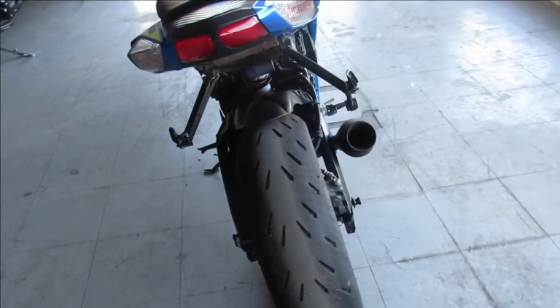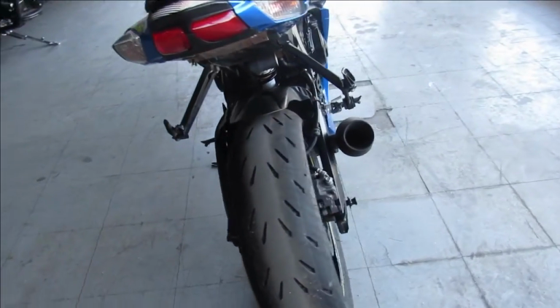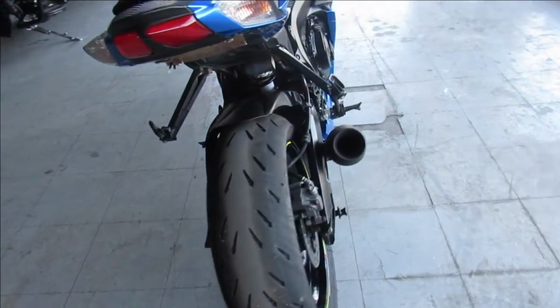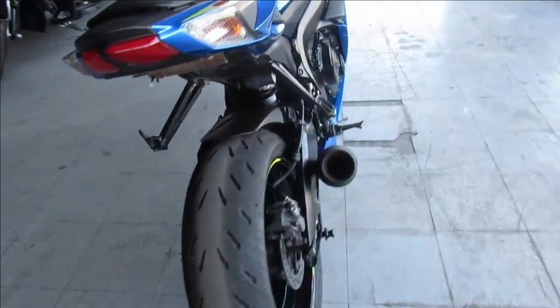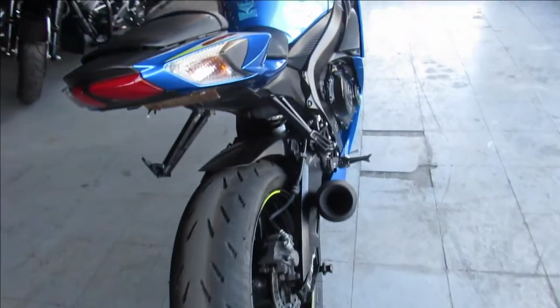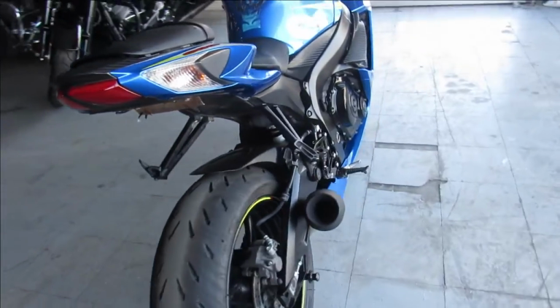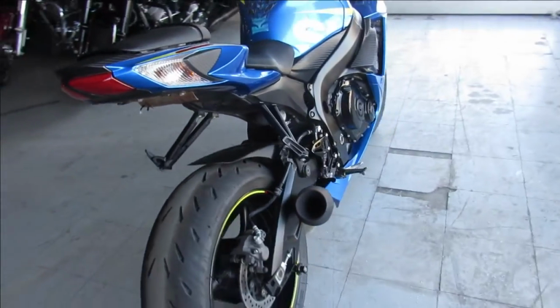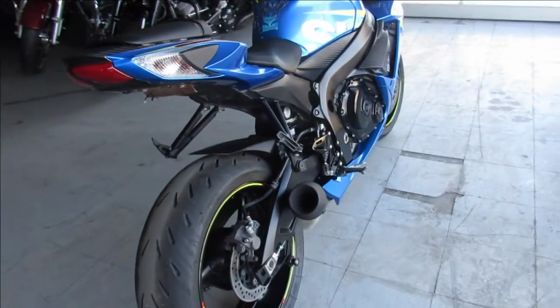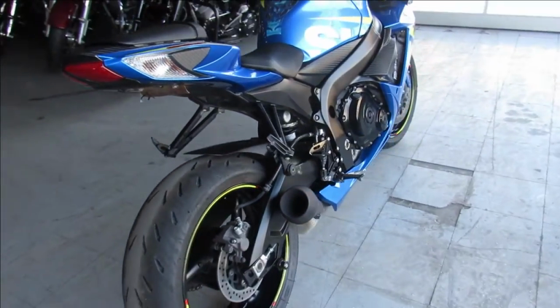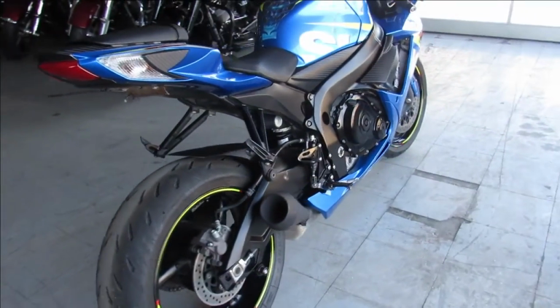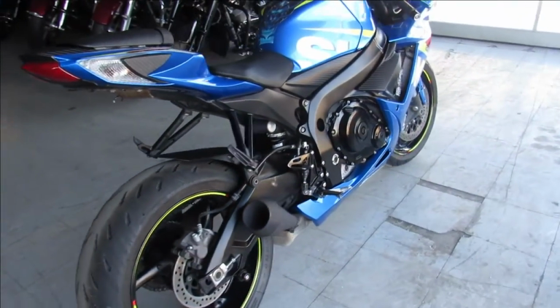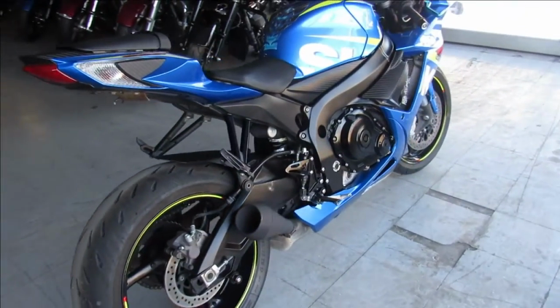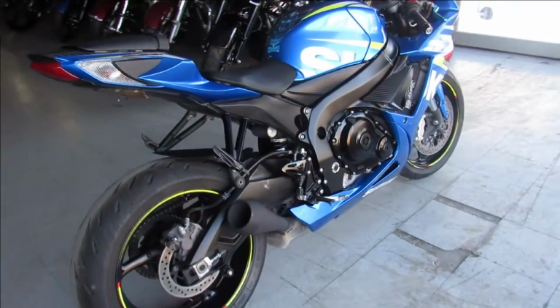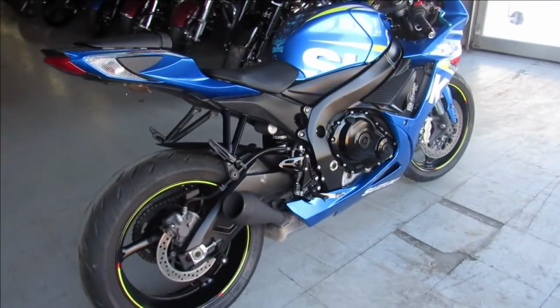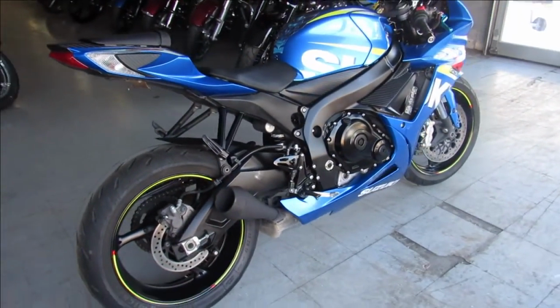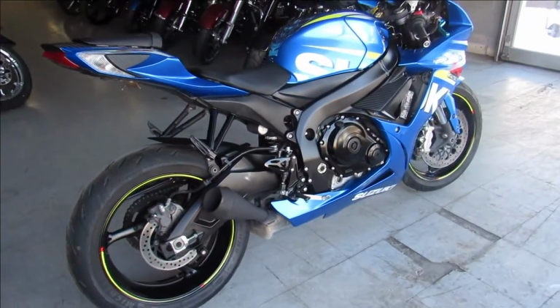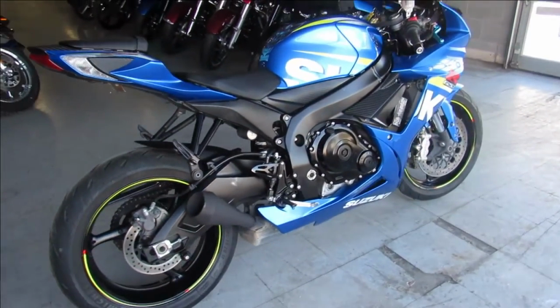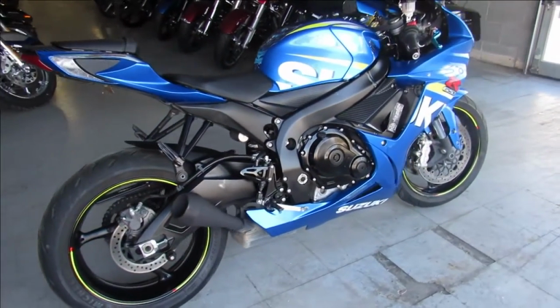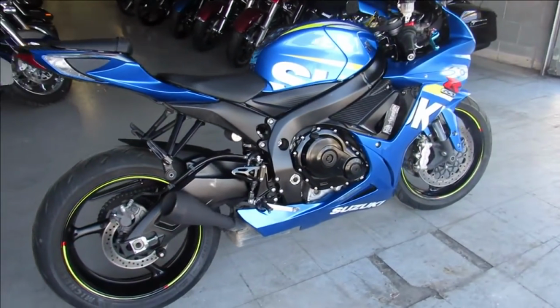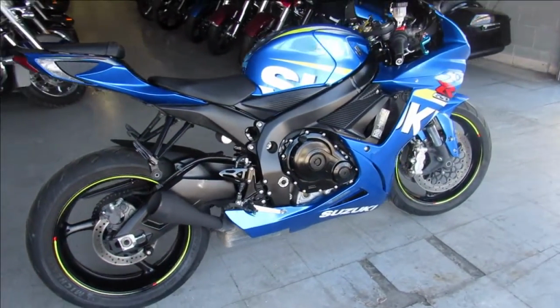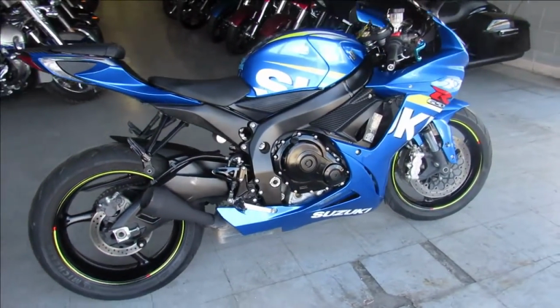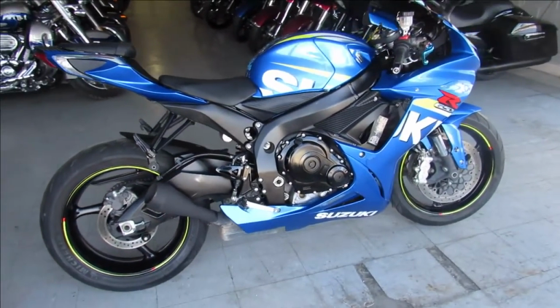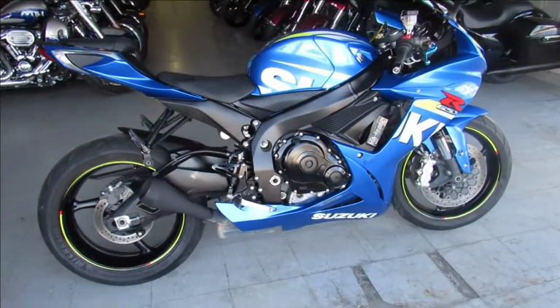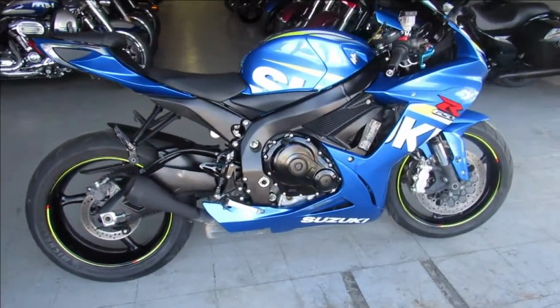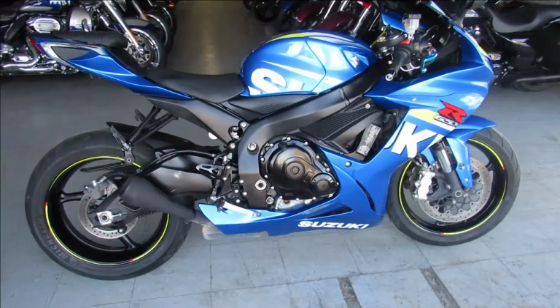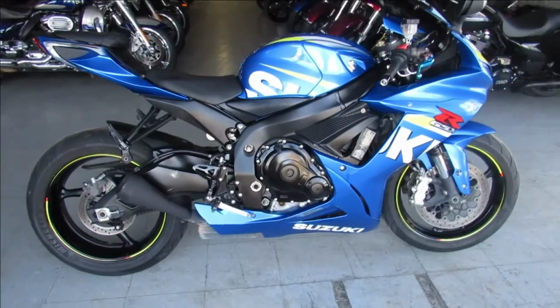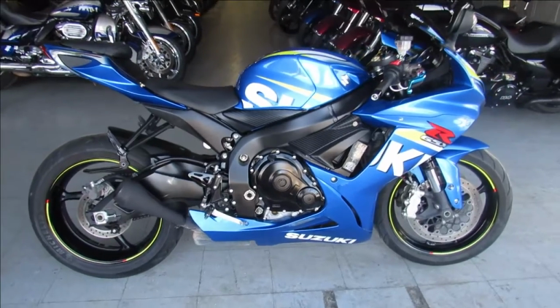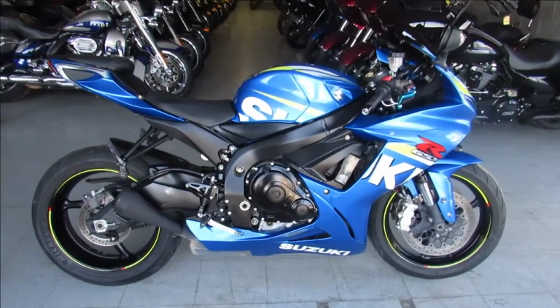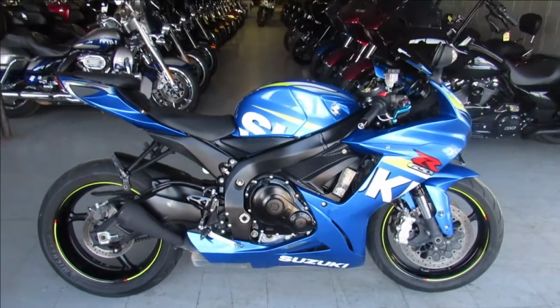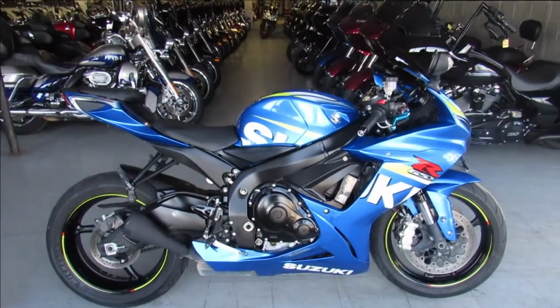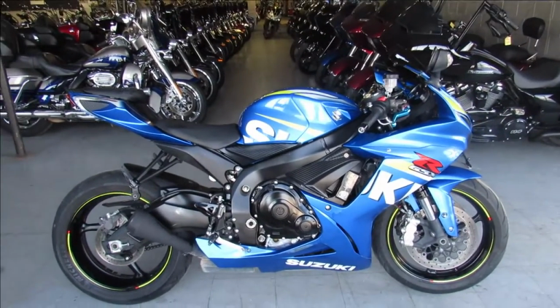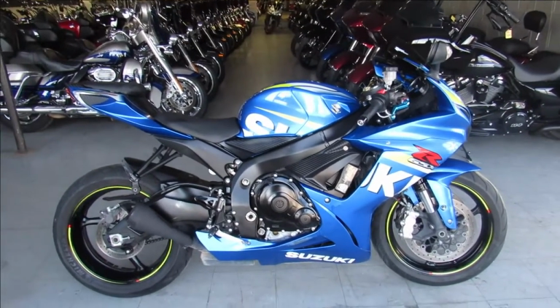Don't miss it — 2015 GSXR6. Give us a call, we'll get it done: 810-648-9500.